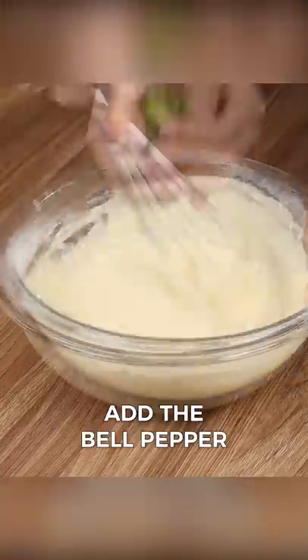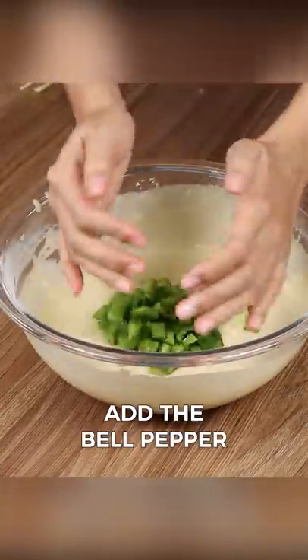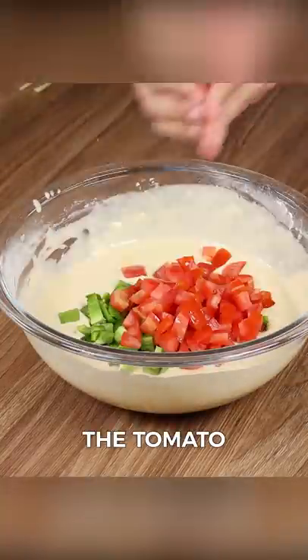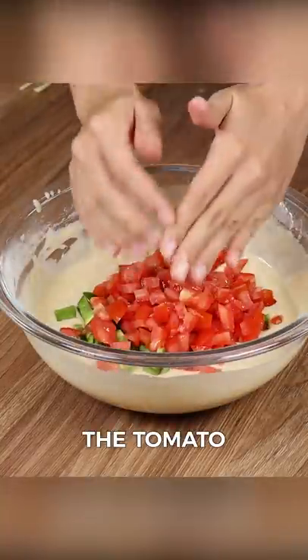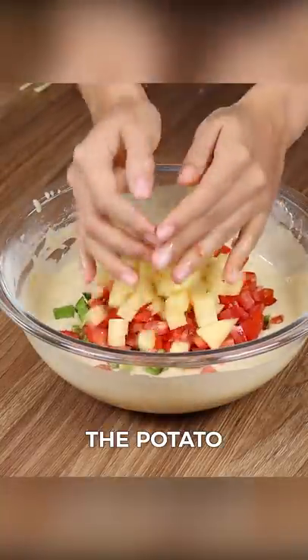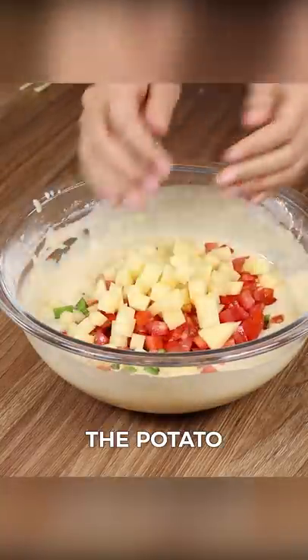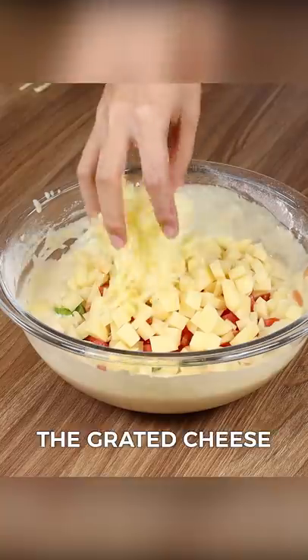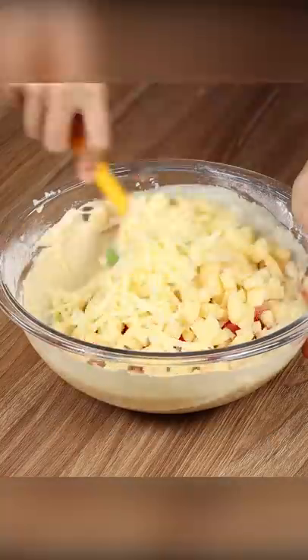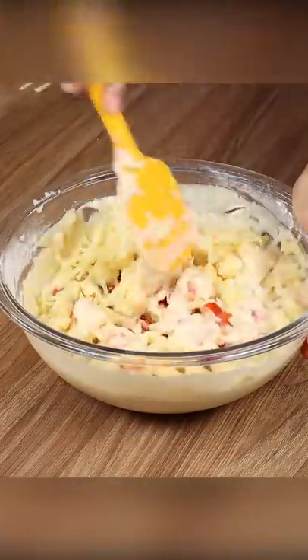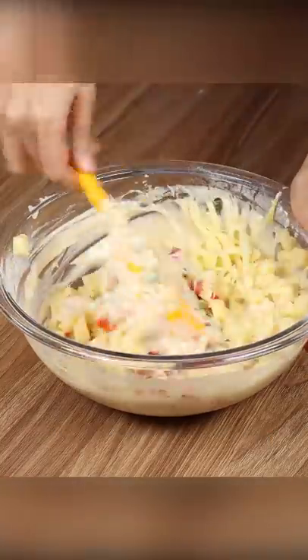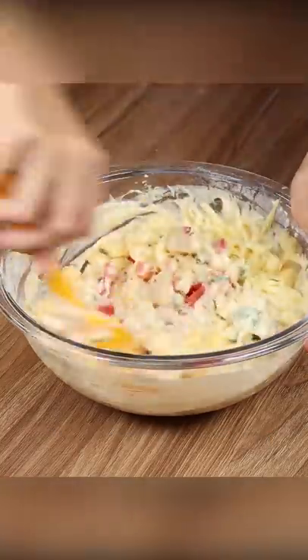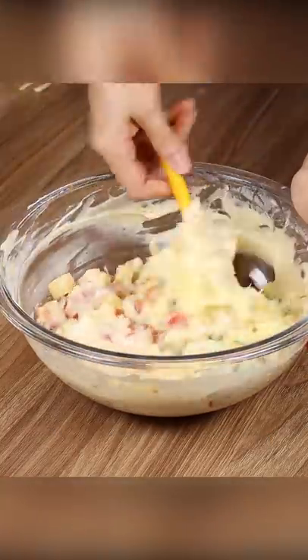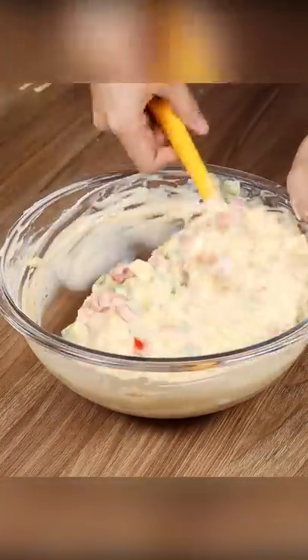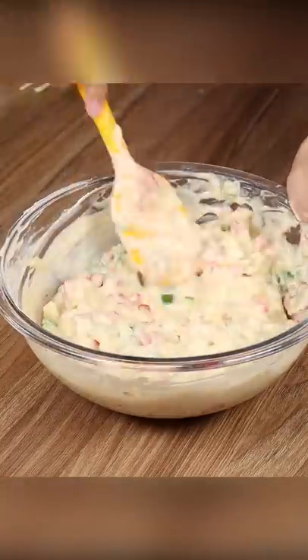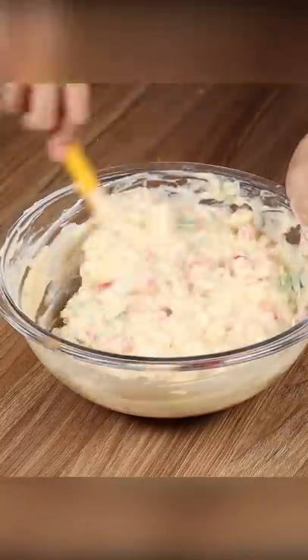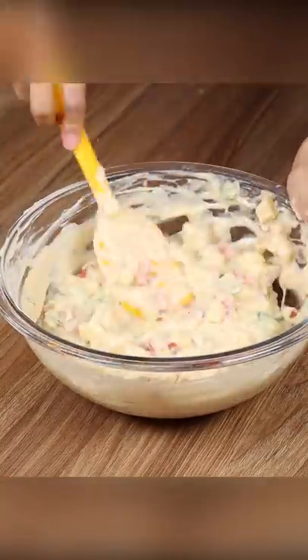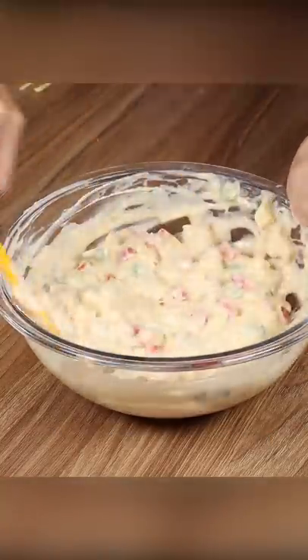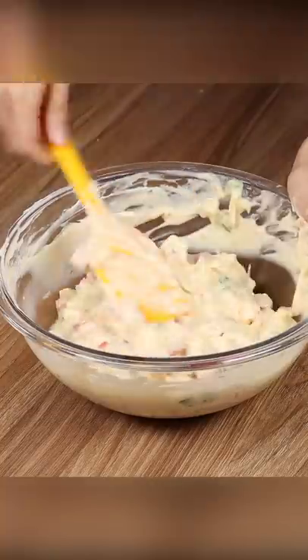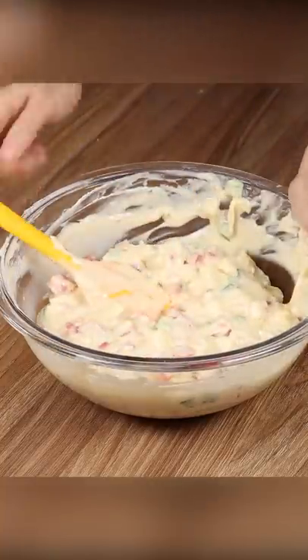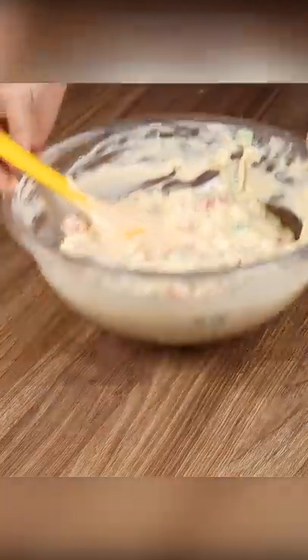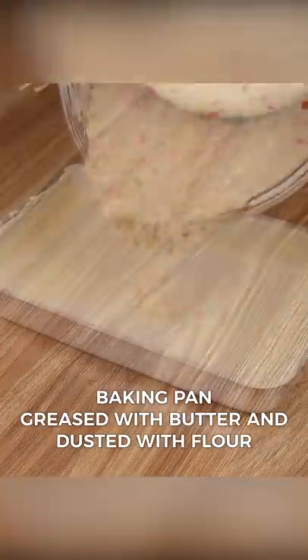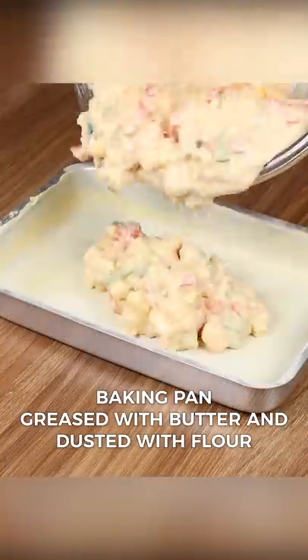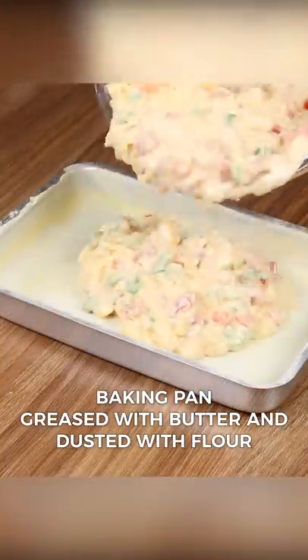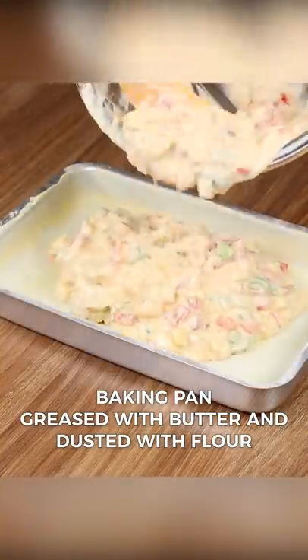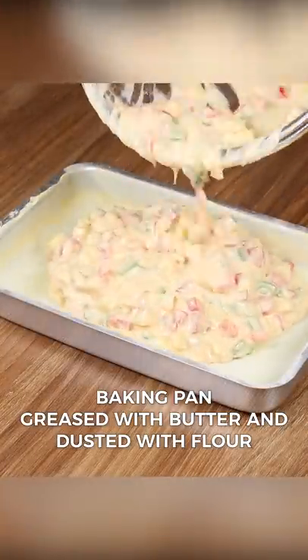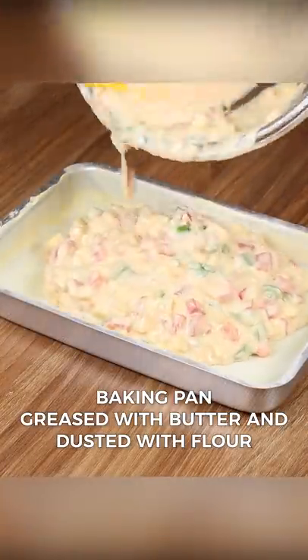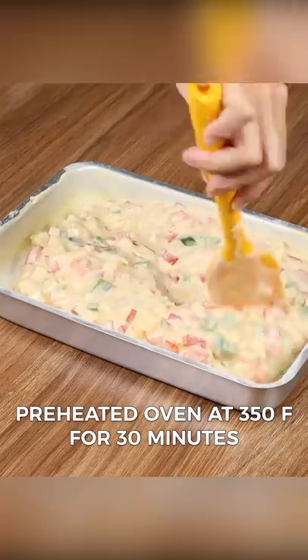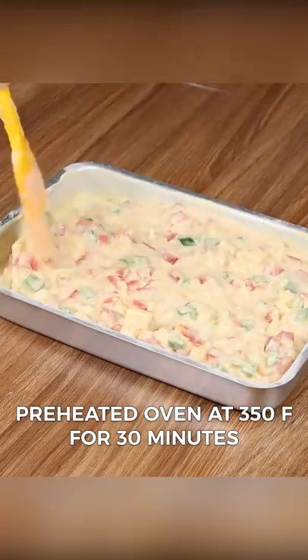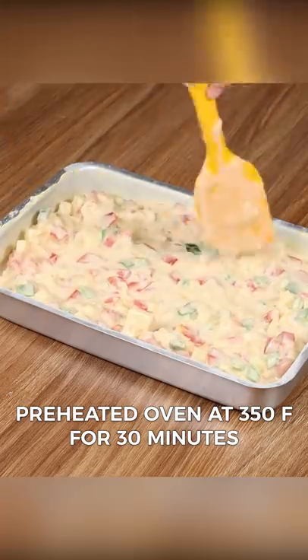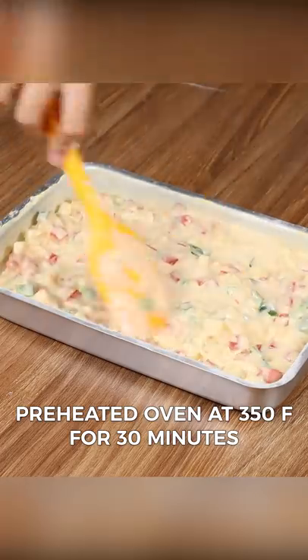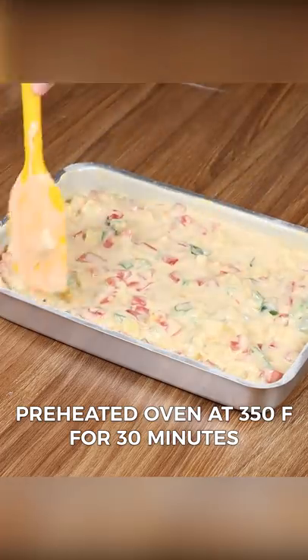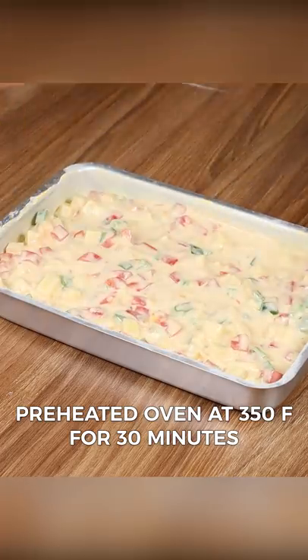Now add the bell pepper, the tomato, the potato, the grated cheese, and stir. Spread the mixture into a baking pan greased with butter and dusted with flour. Even it out. Put it in a preheated oven at 350 degrees Fahrenheit for 30 minutes.